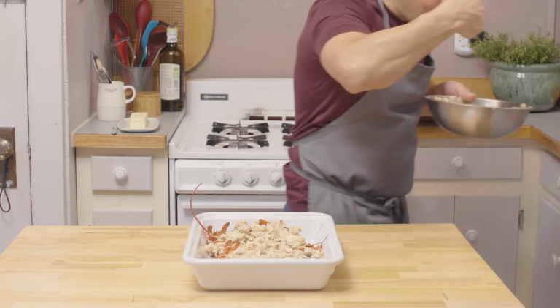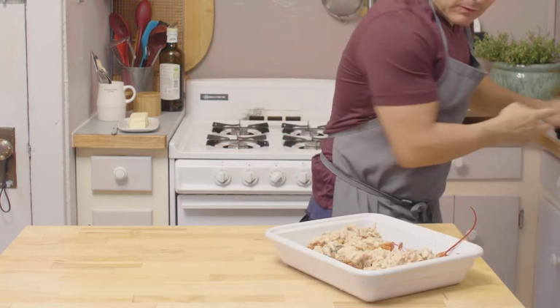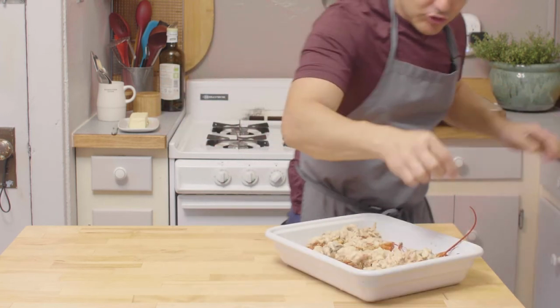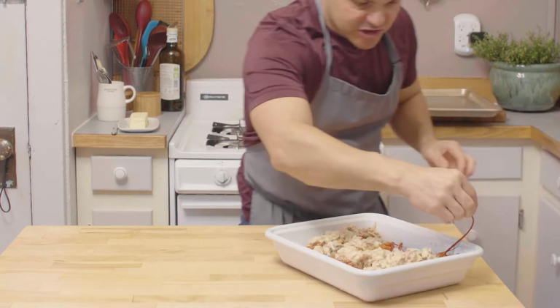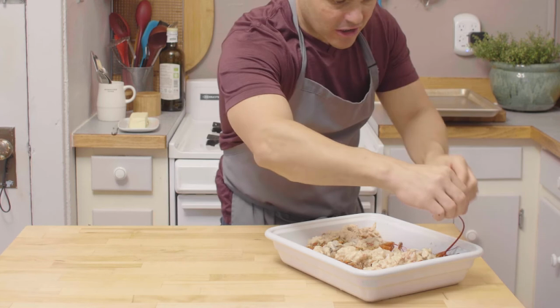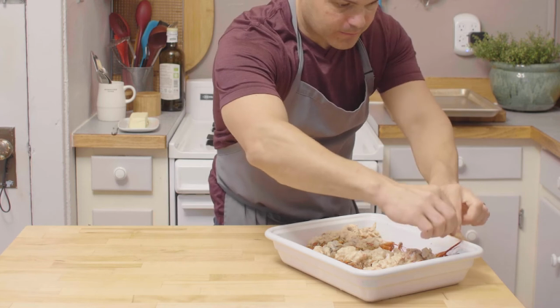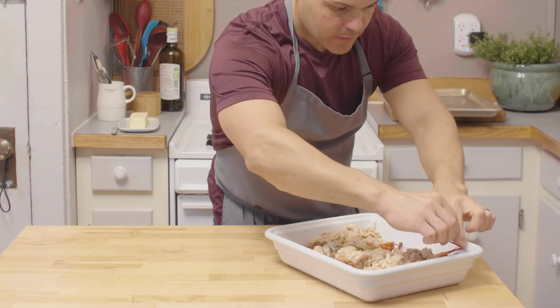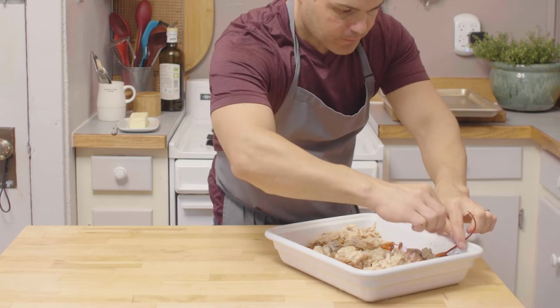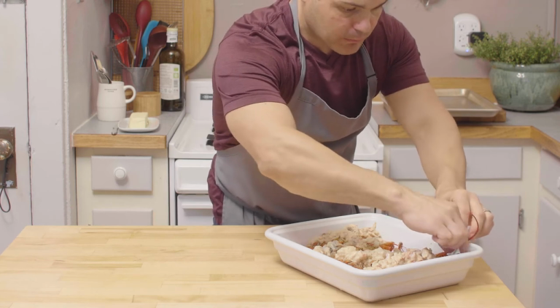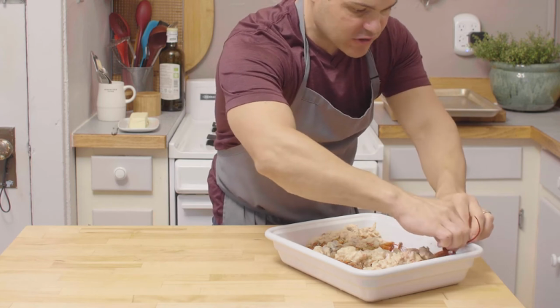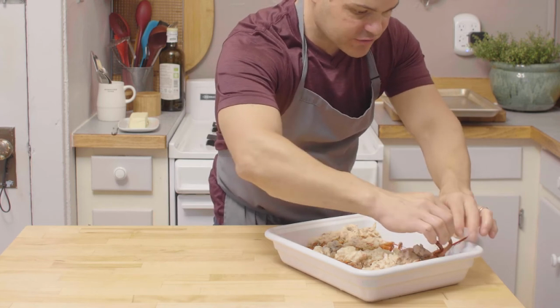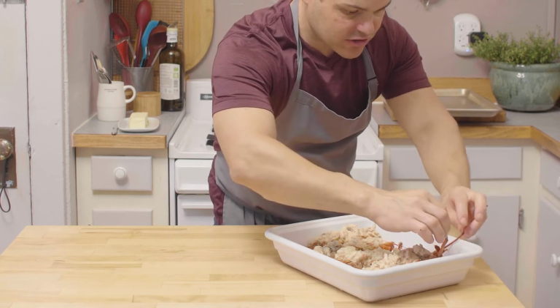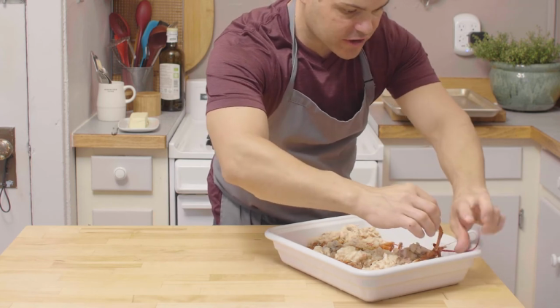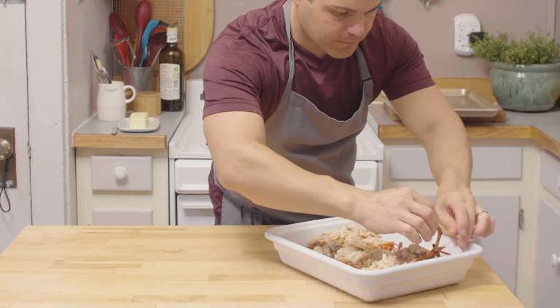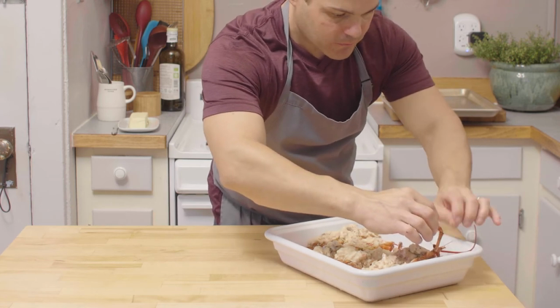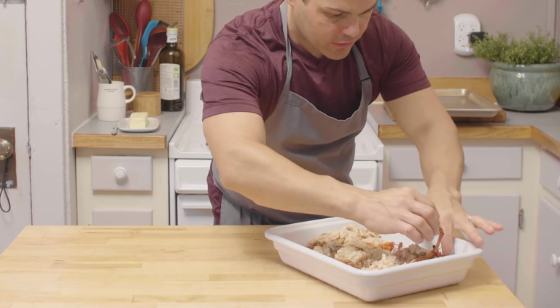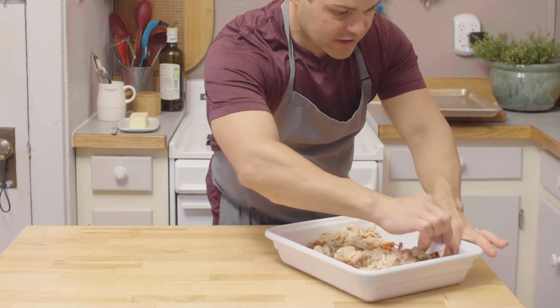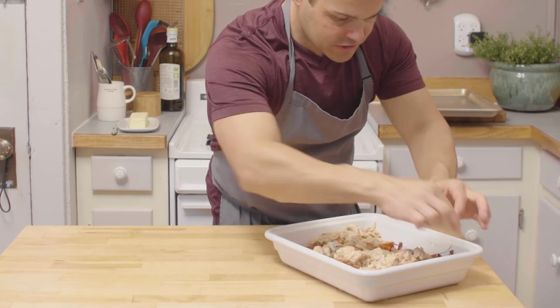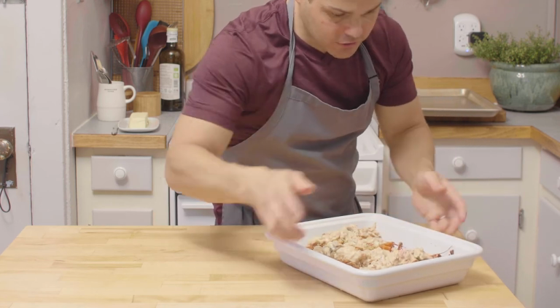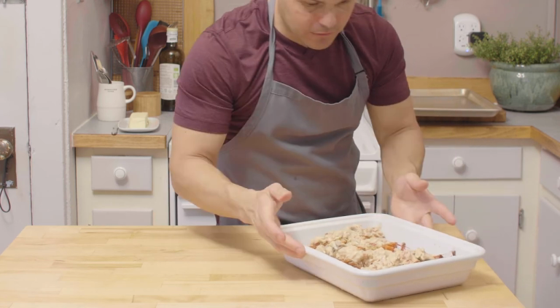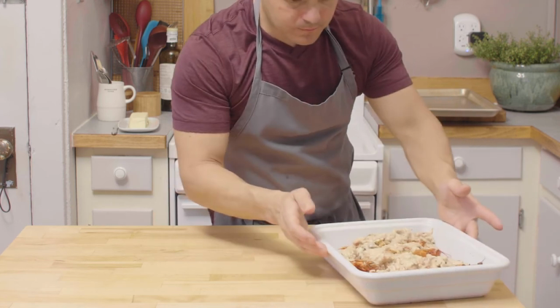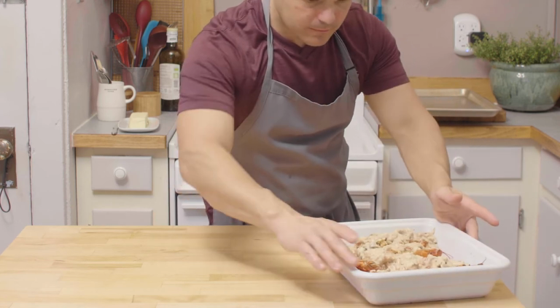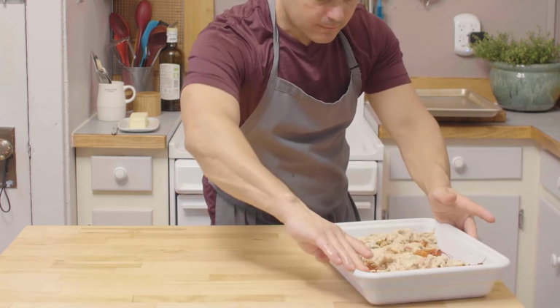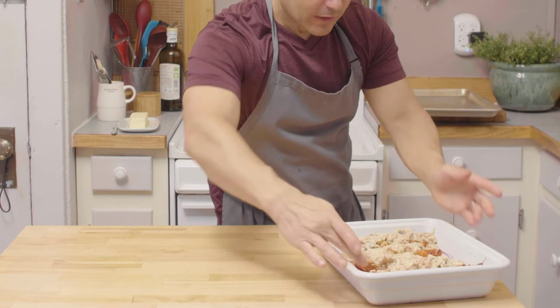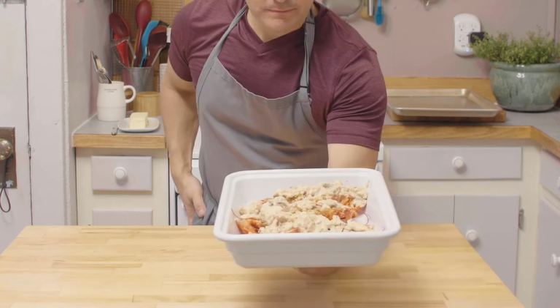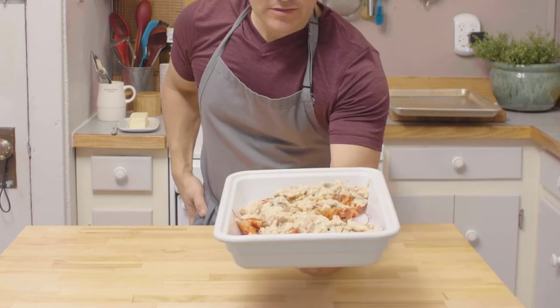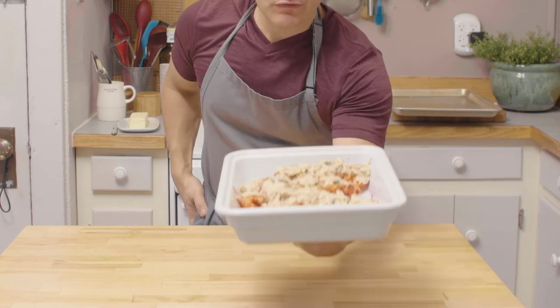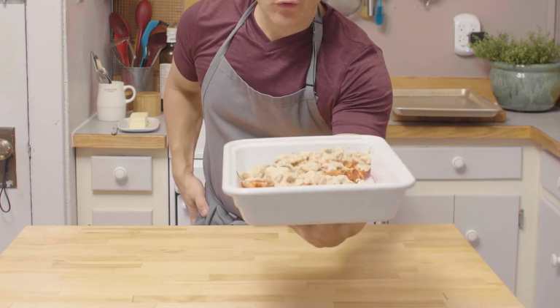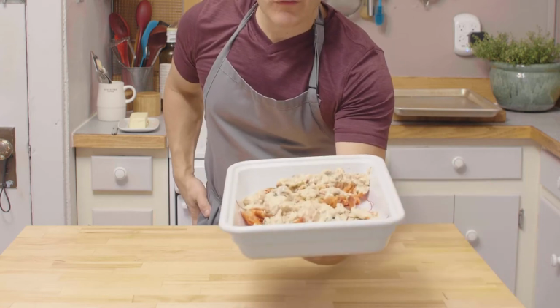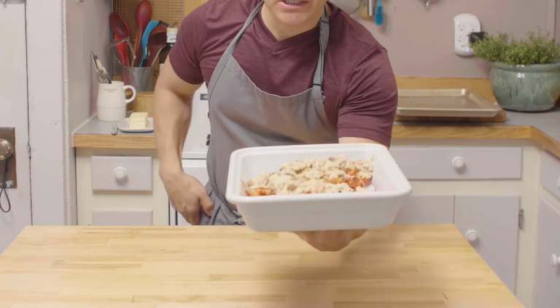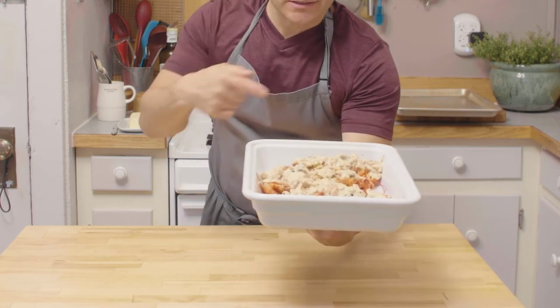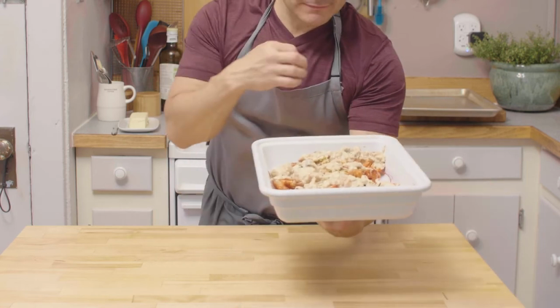Make sure the antennas are tucked in so they don't burn under the broiler. Now these babies are going inside for five minutes.